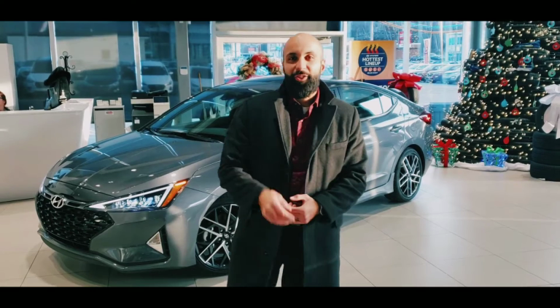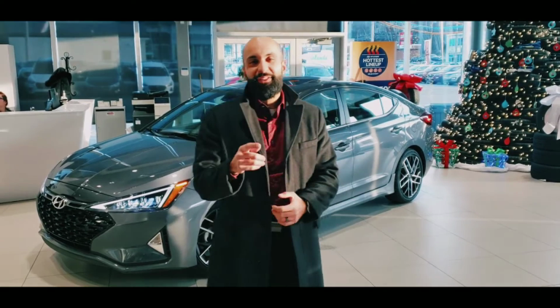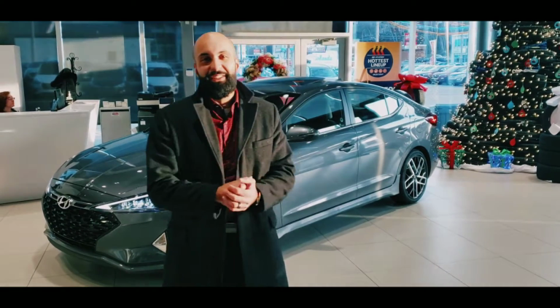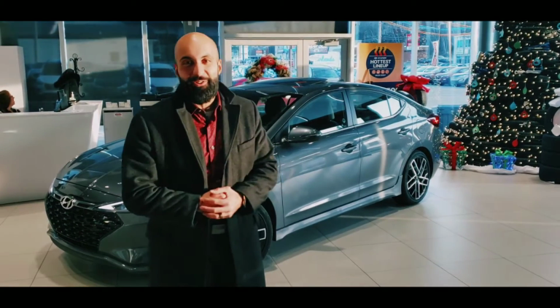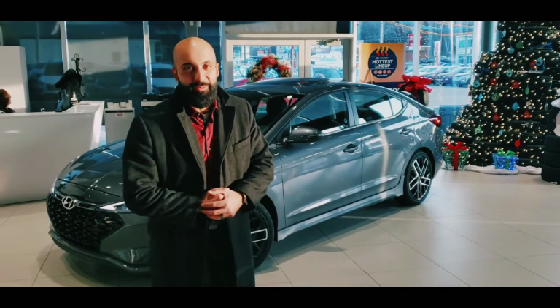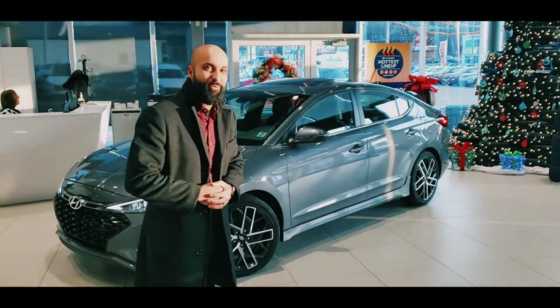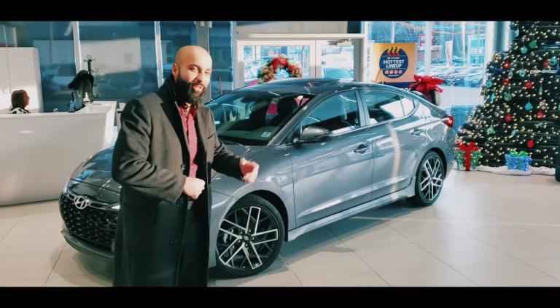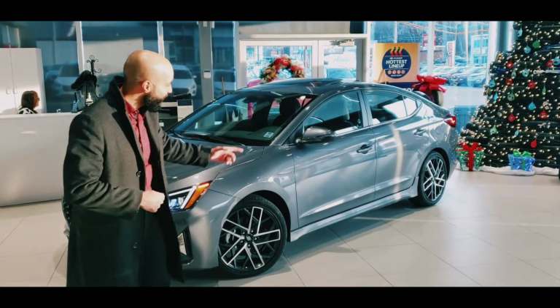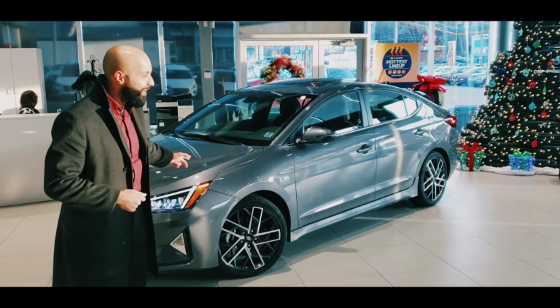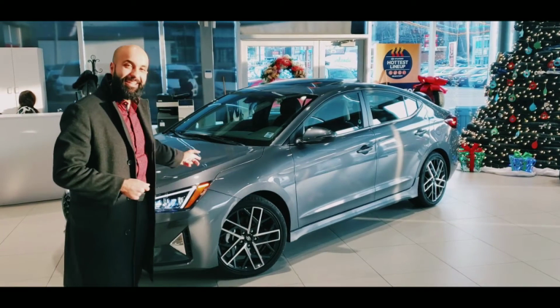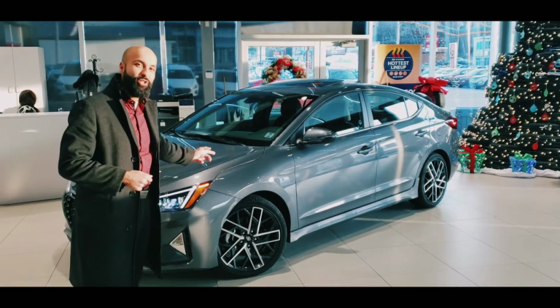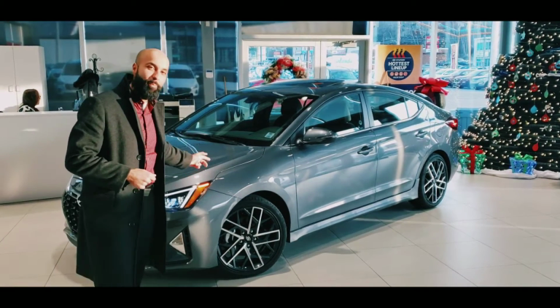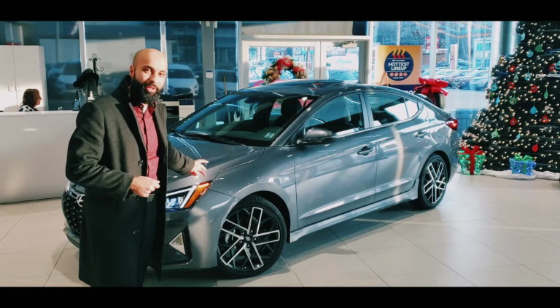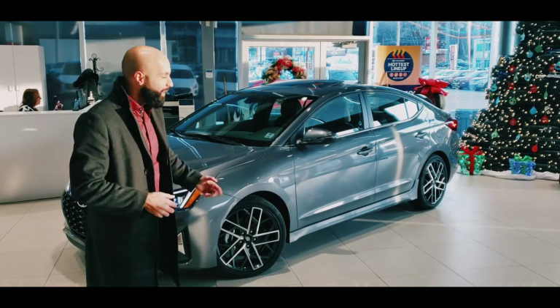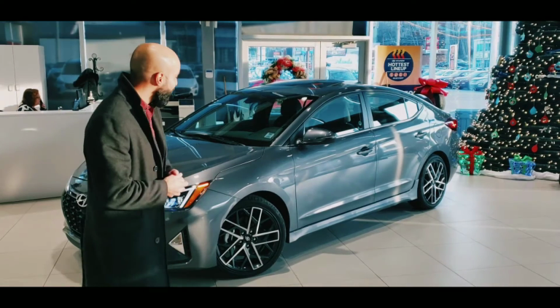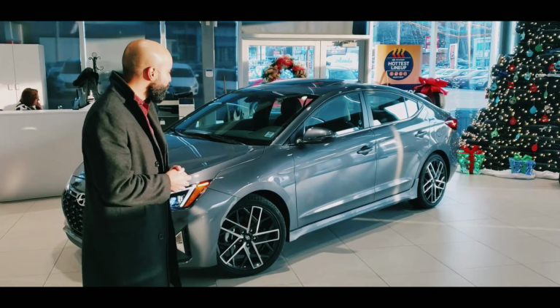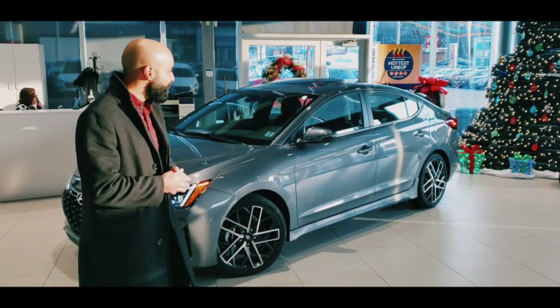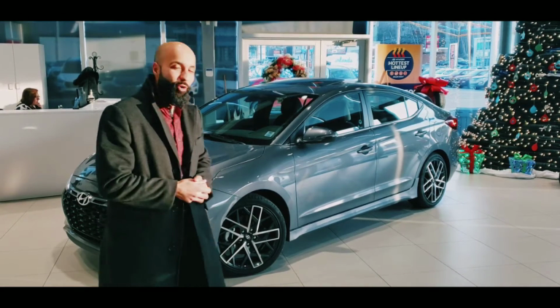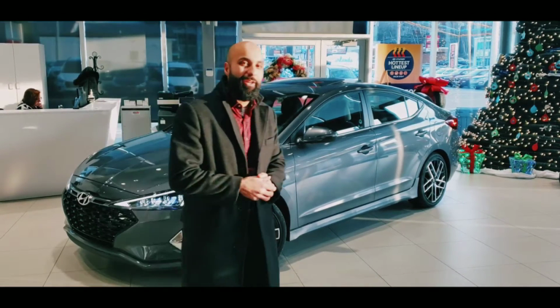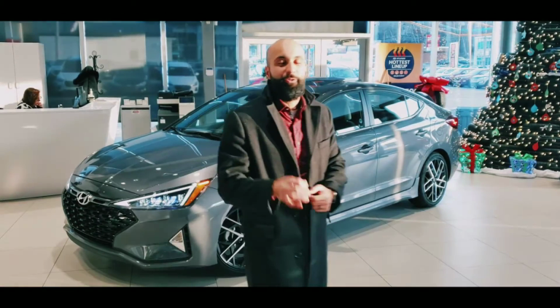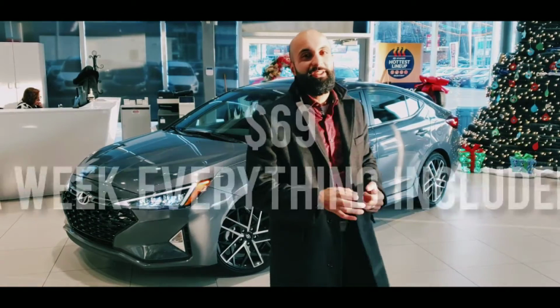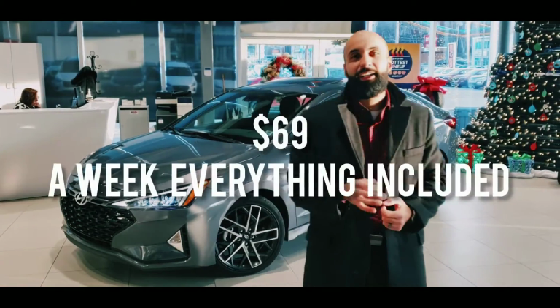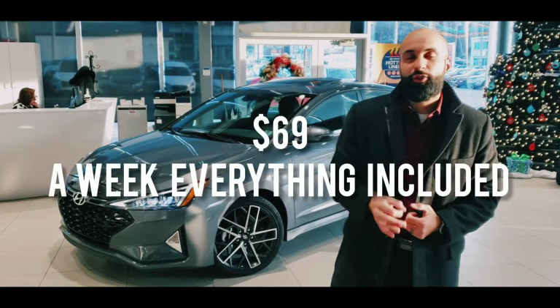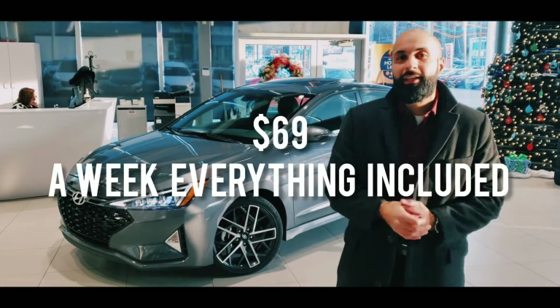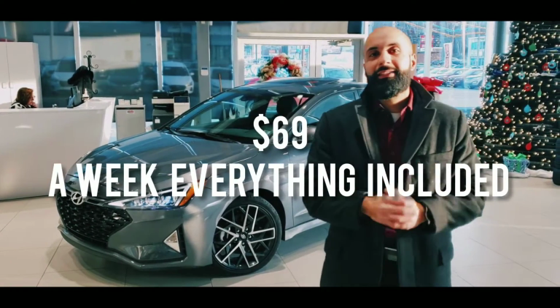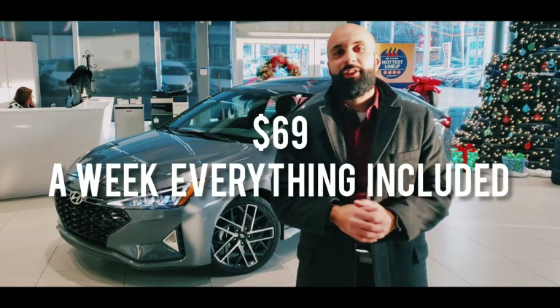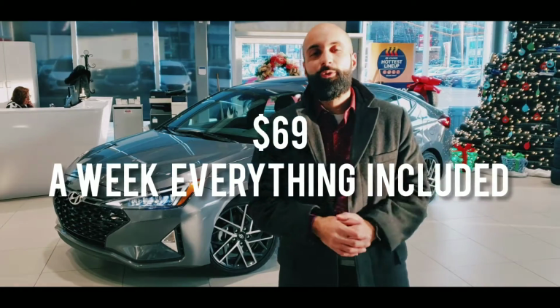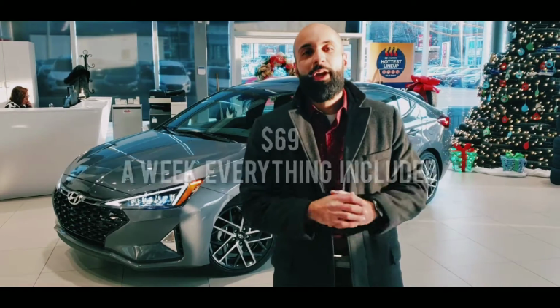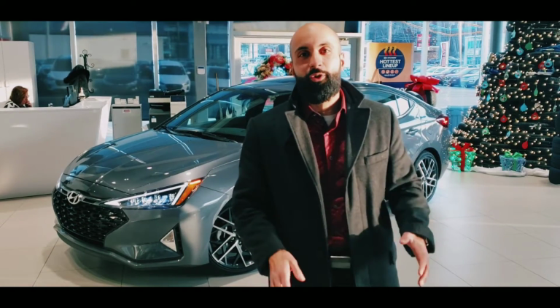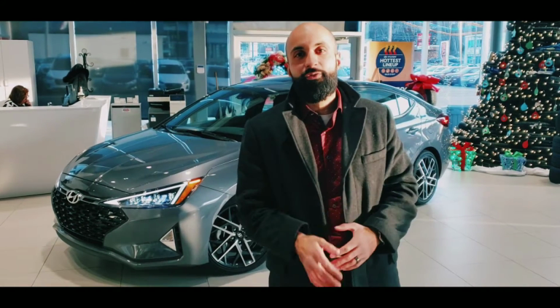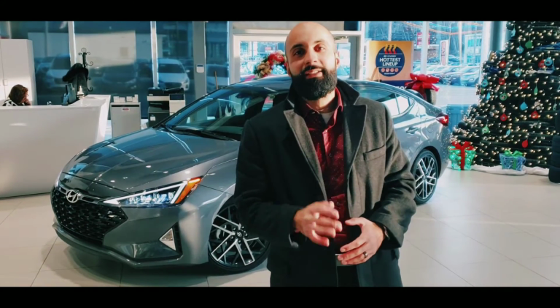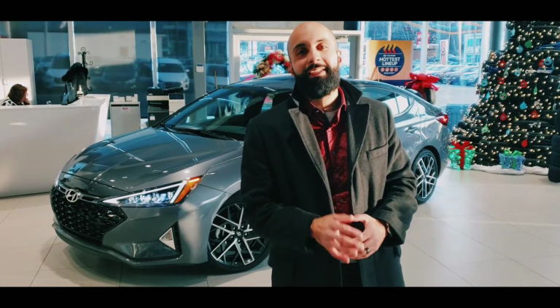The reason you're seeing this video today is because we have the 2019 Elantra Sport. We have this beautiful machine that we're only getting on for $69 a week. That's everything included right out the door — $69.